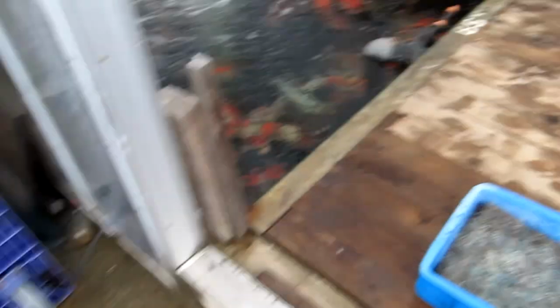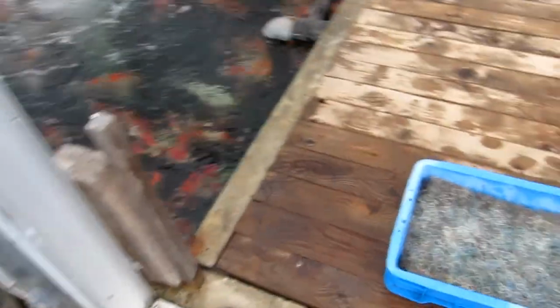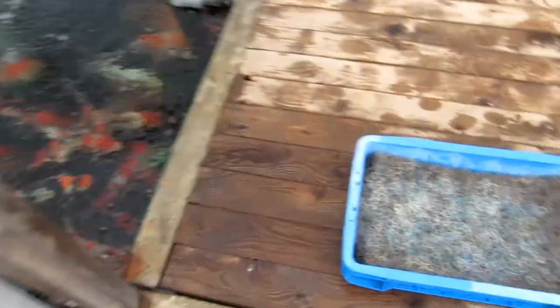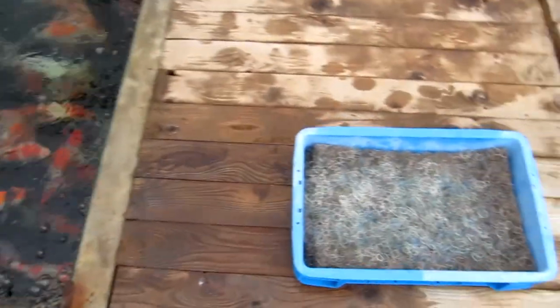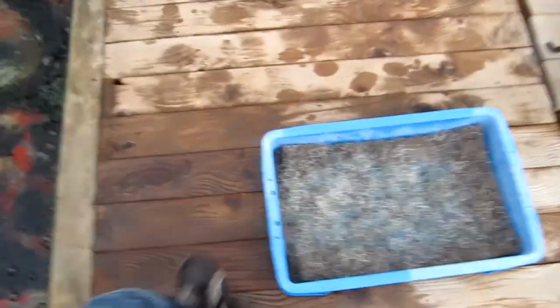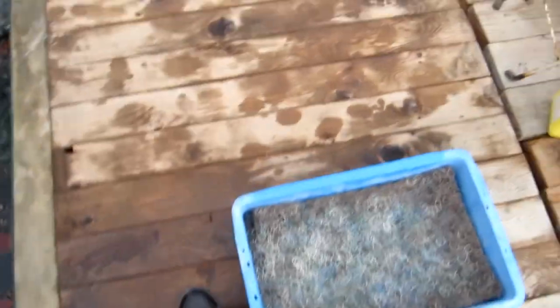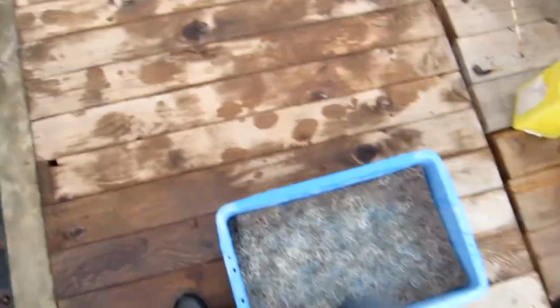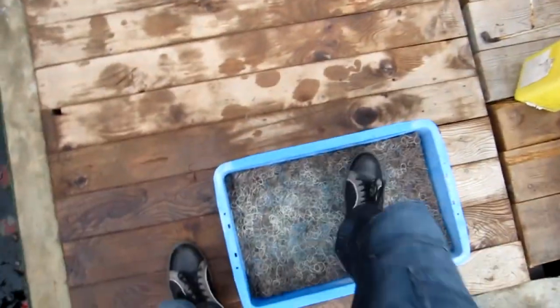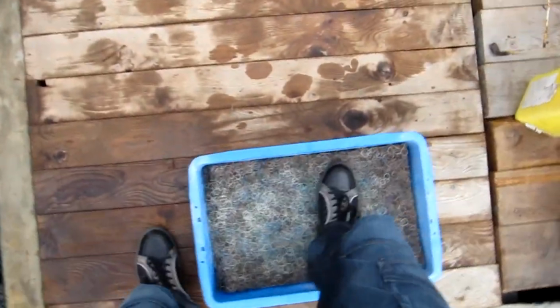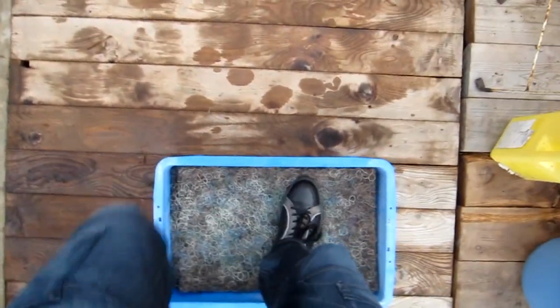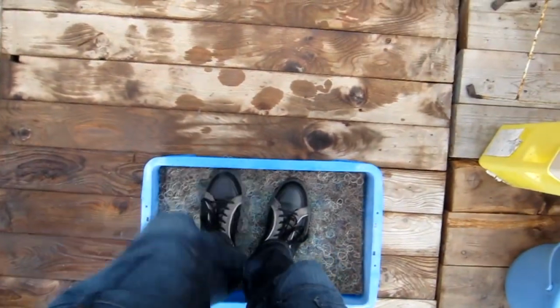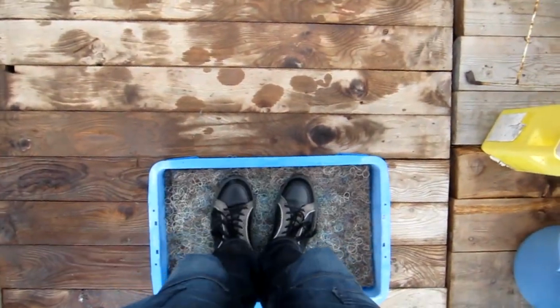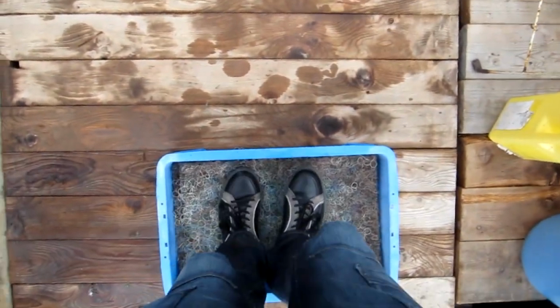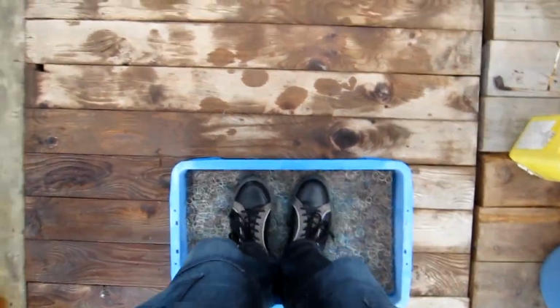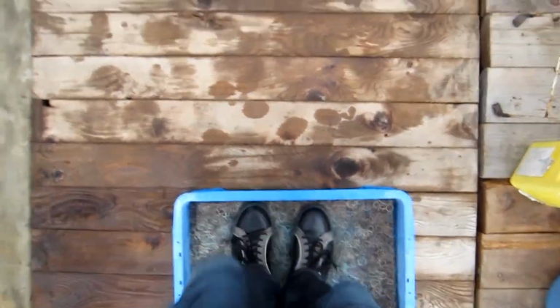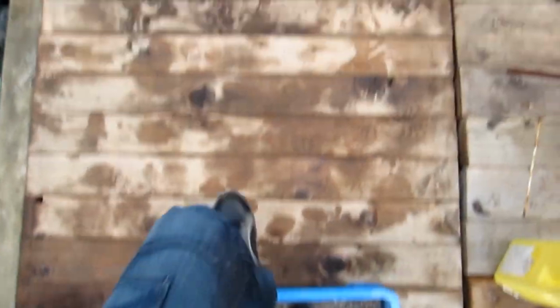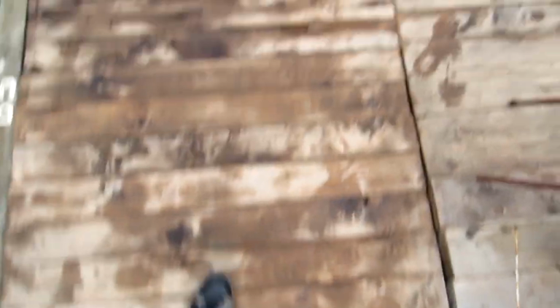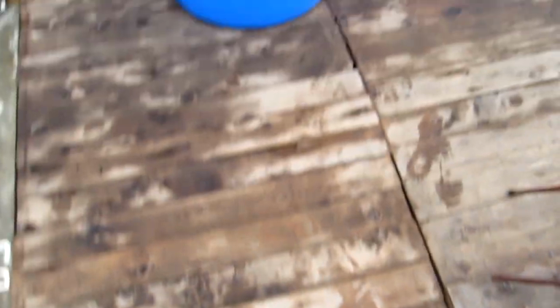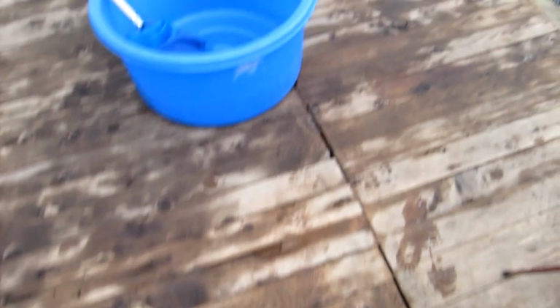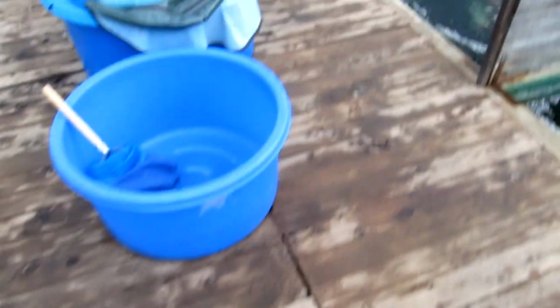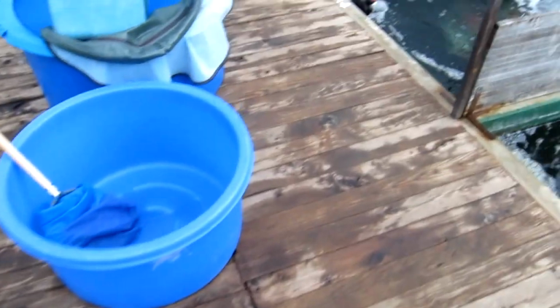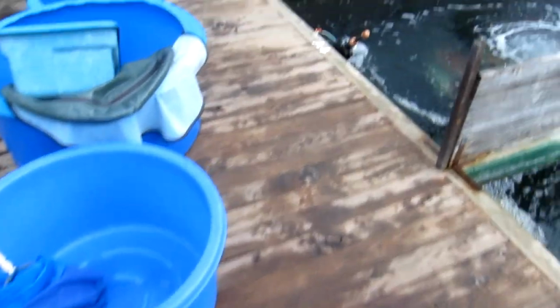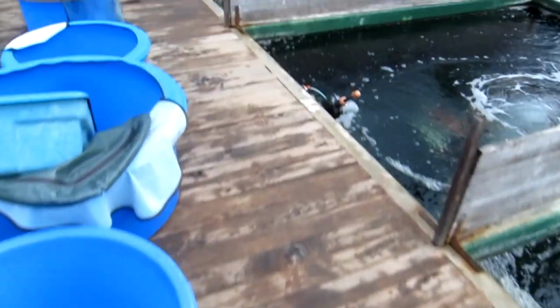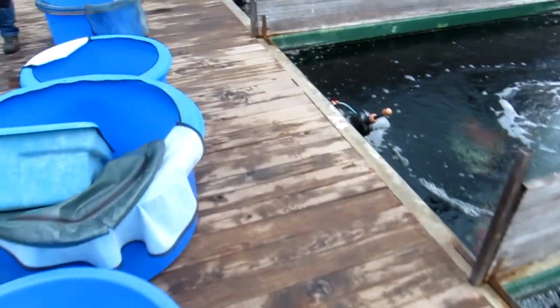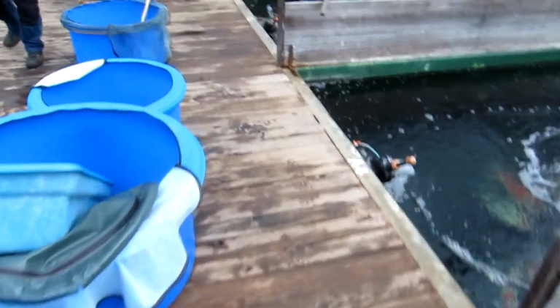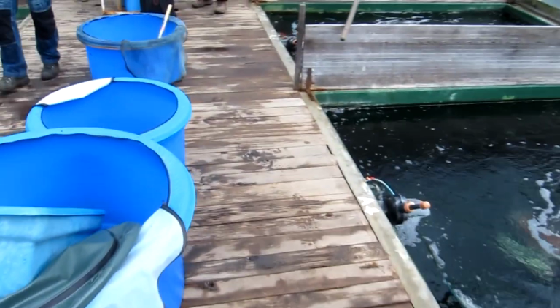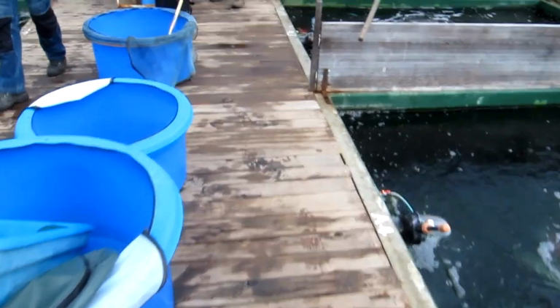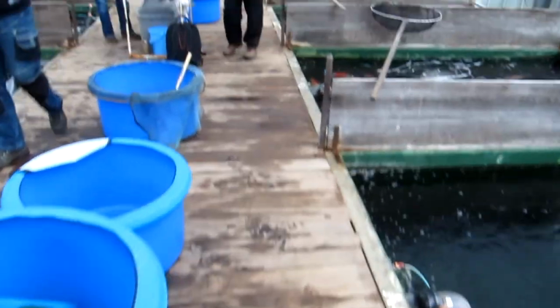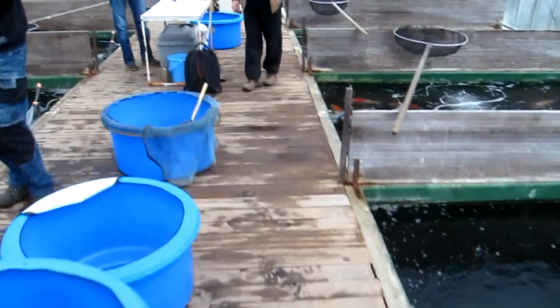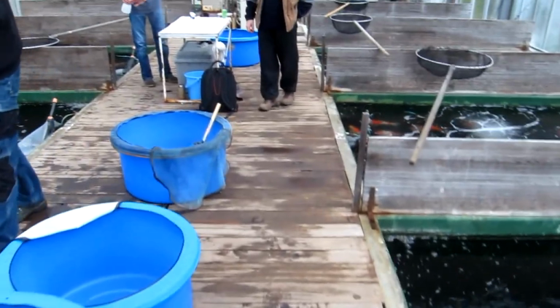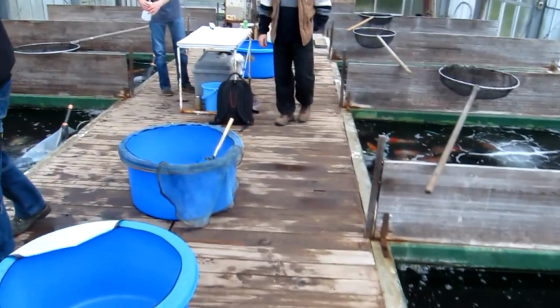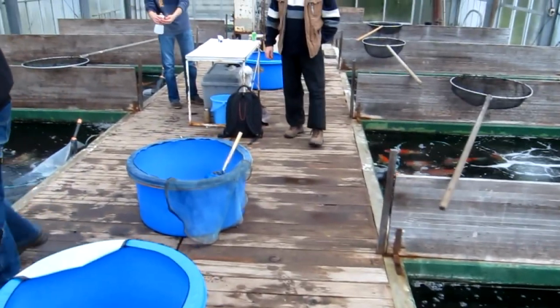The first thing I have to do is disinfect my shoes to prevent bringing any bacteria and diseases from other koi houses and breeders in Japan to this koi house of the Hiro Koi Farm.